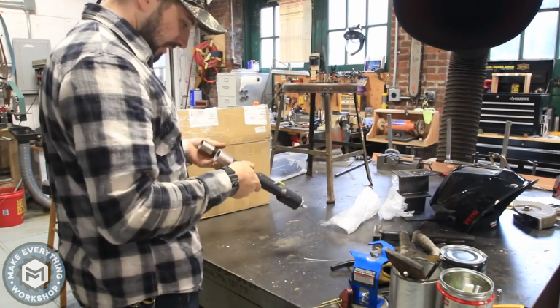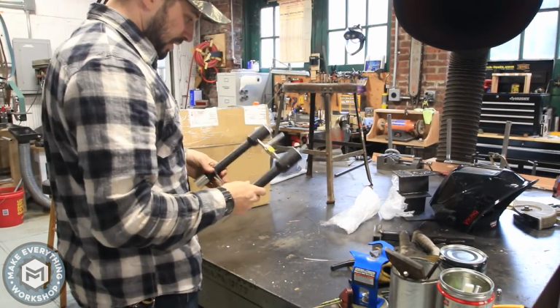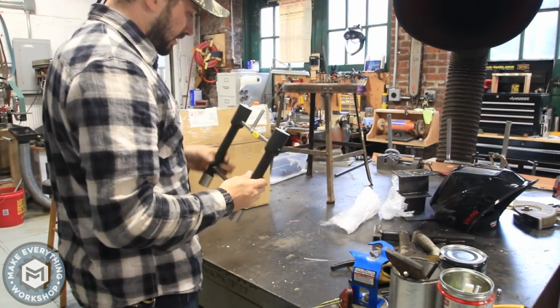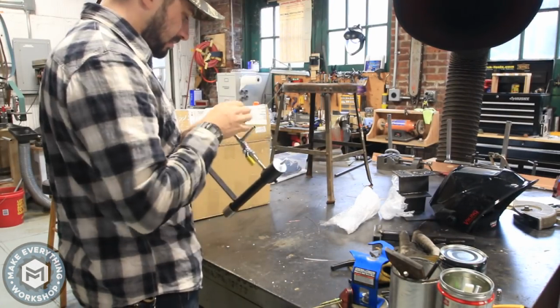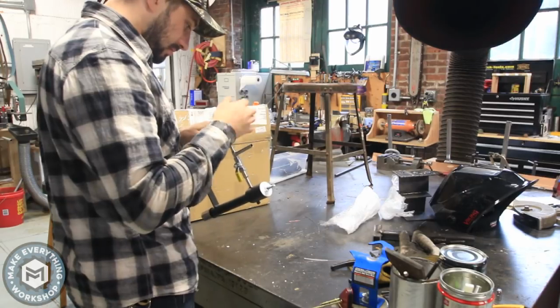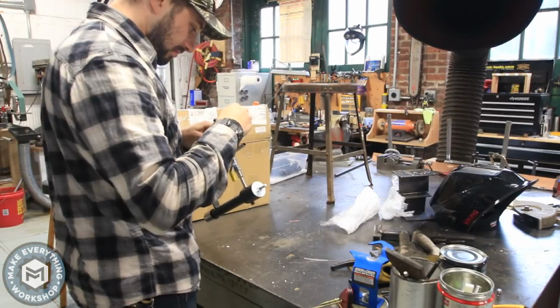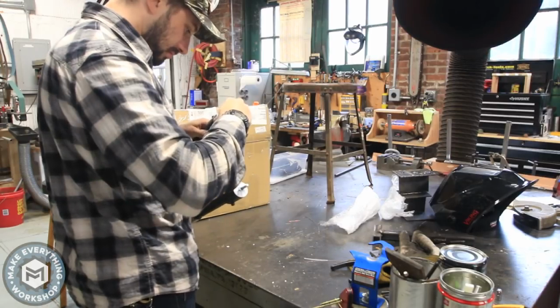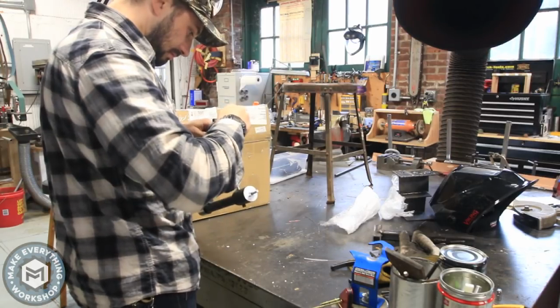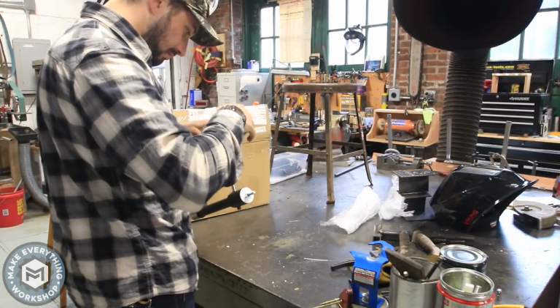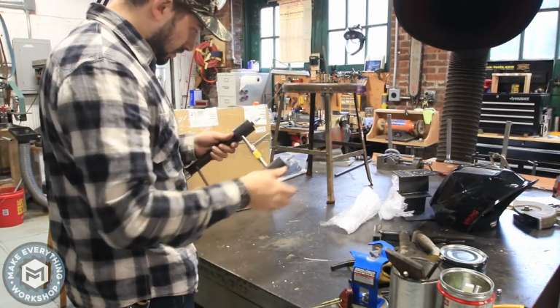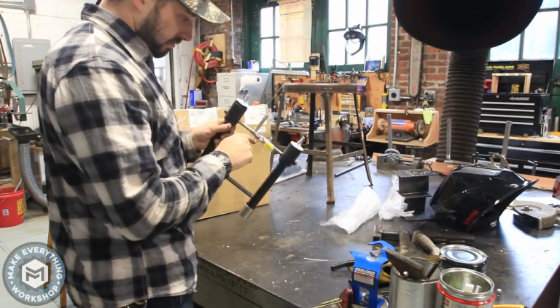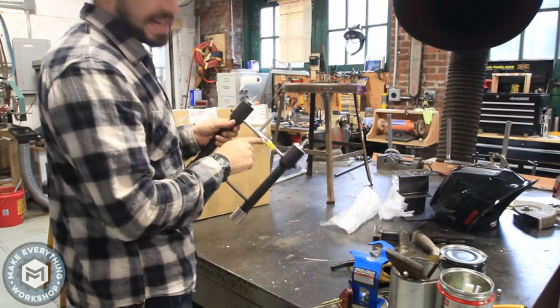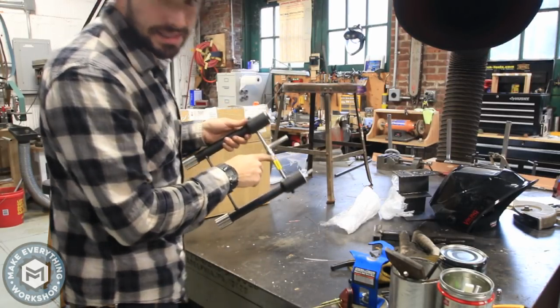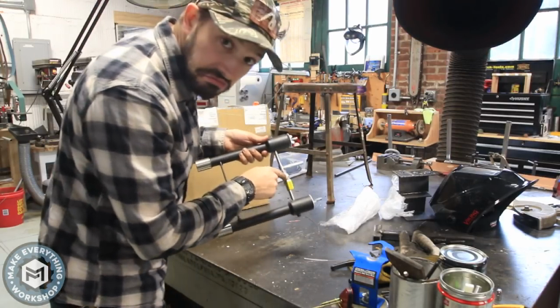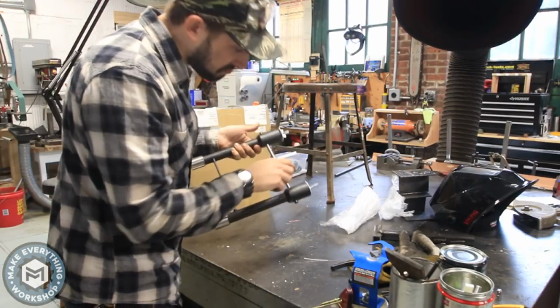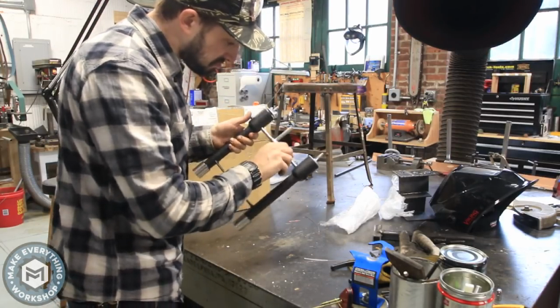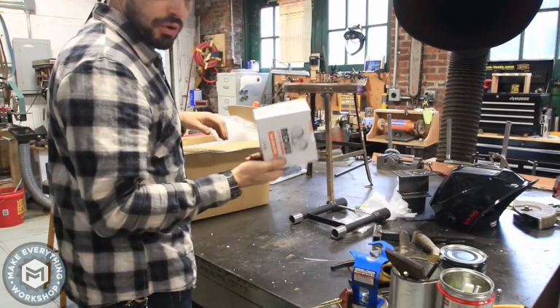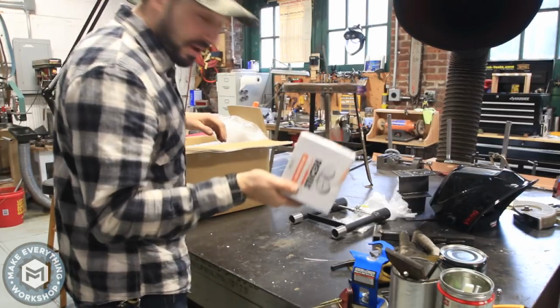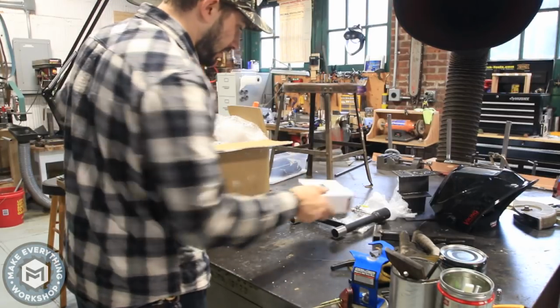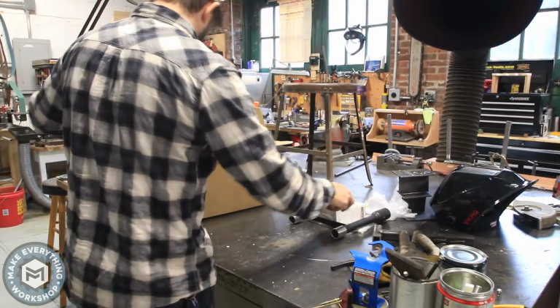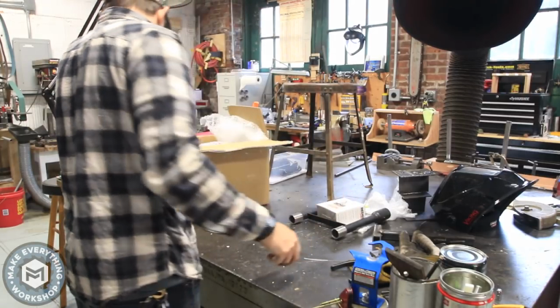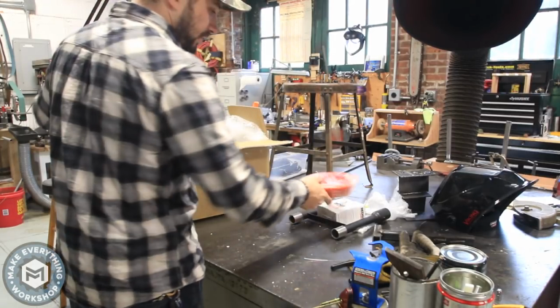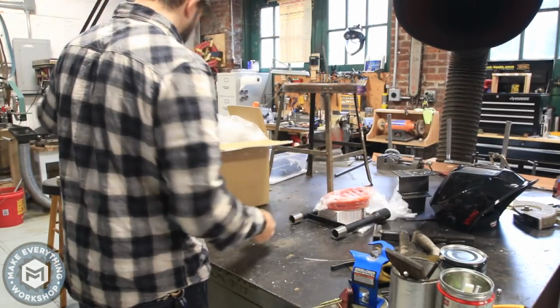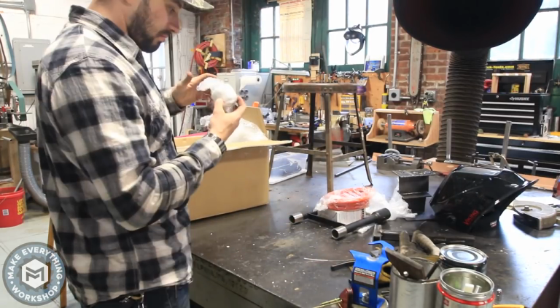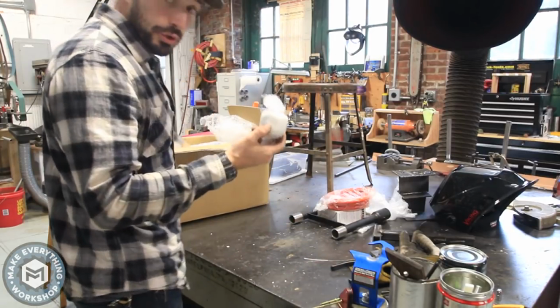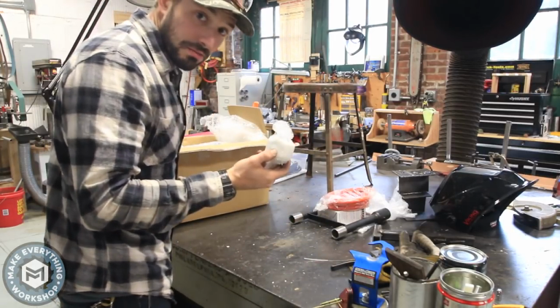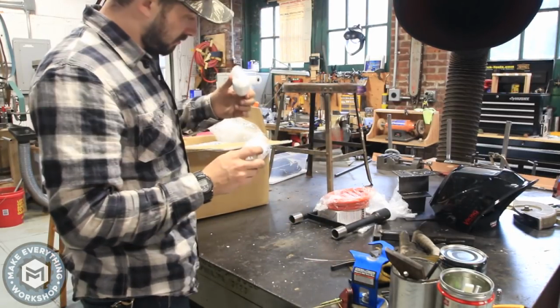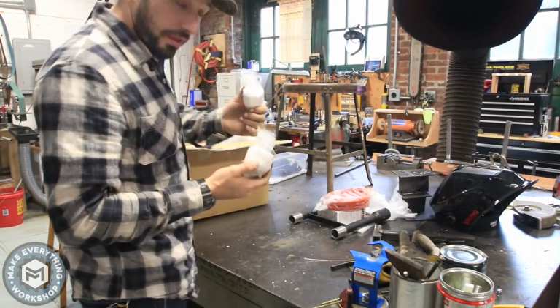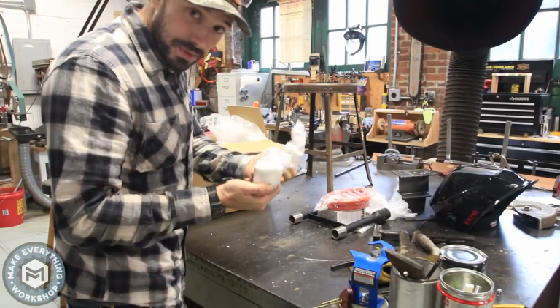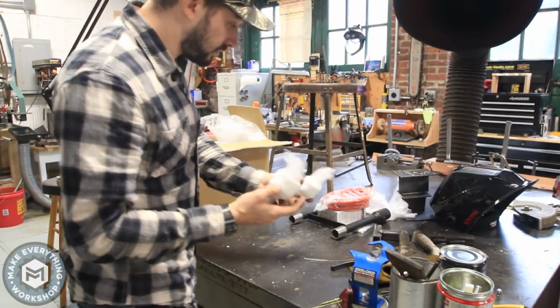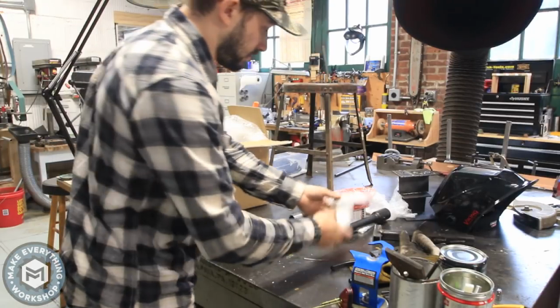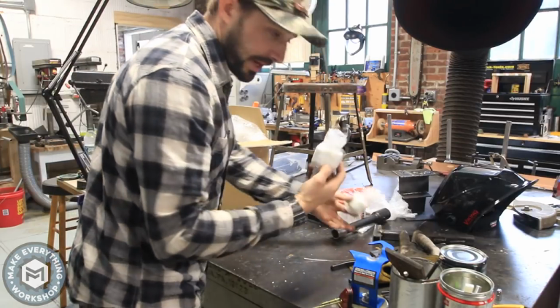This looks pretty nice. Made in Italy — propane regulator, hose, marshmallow, another marshmallow, for later.